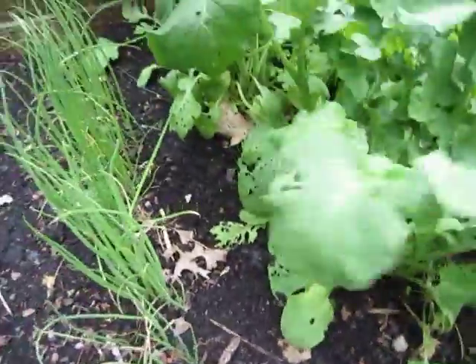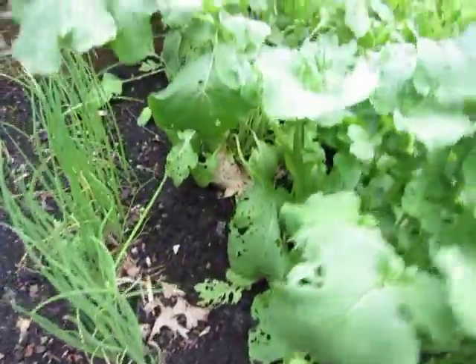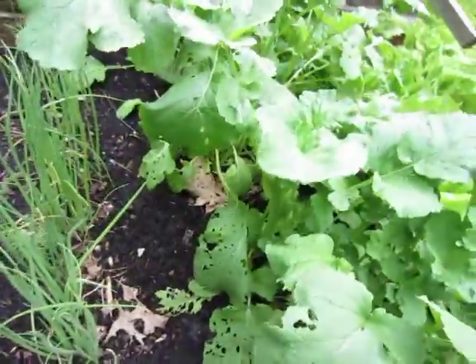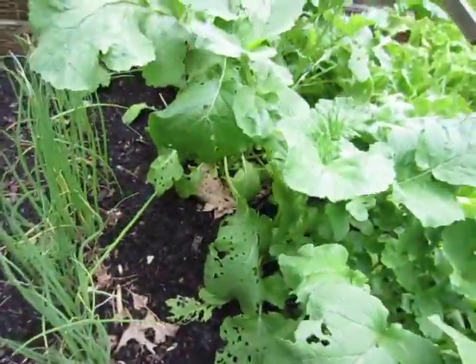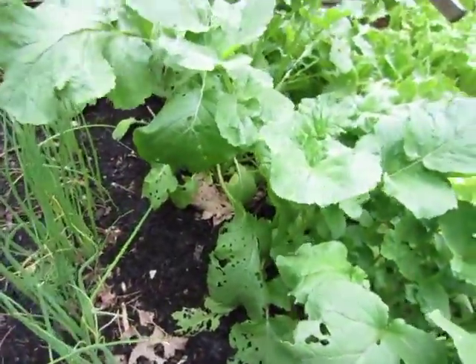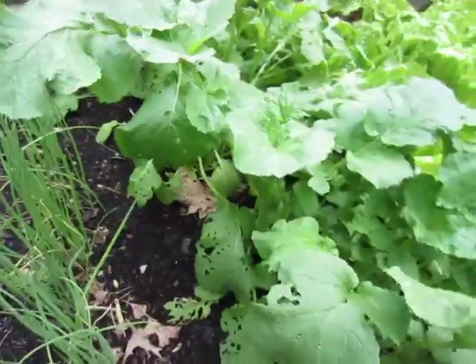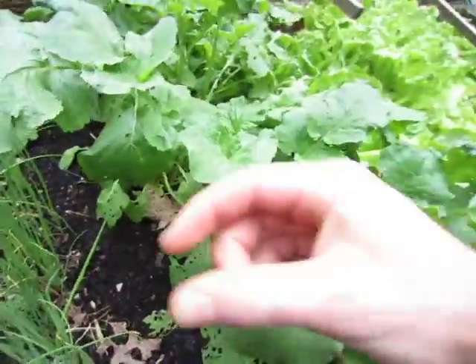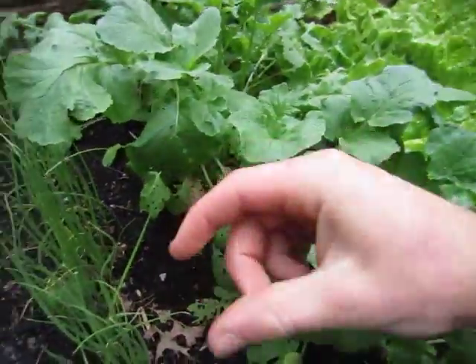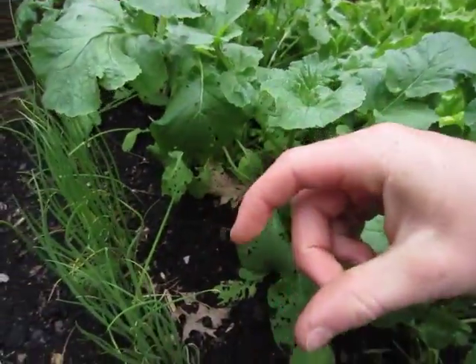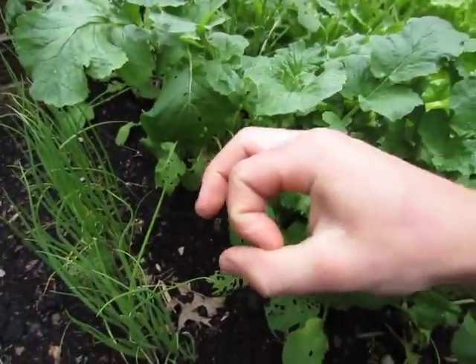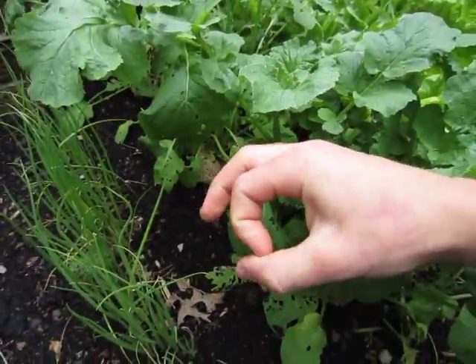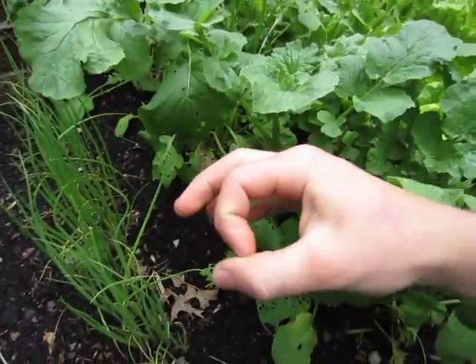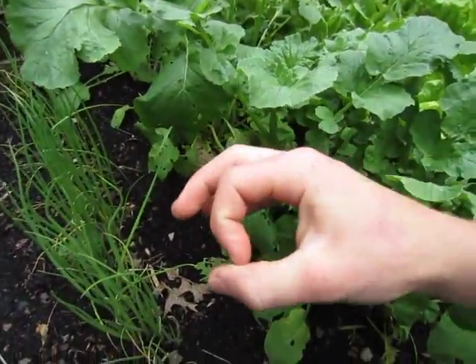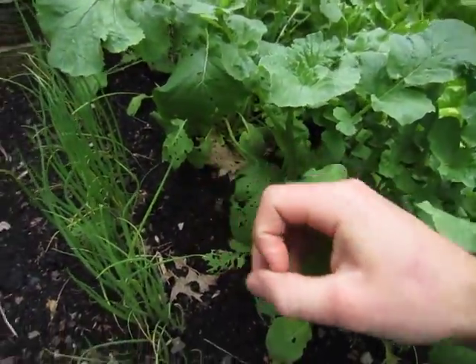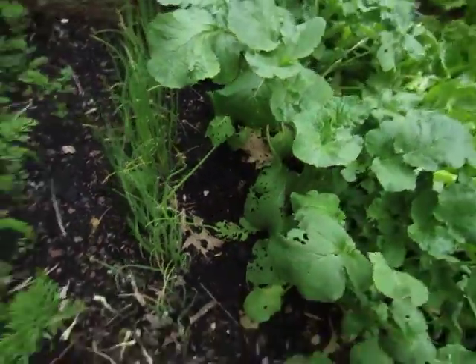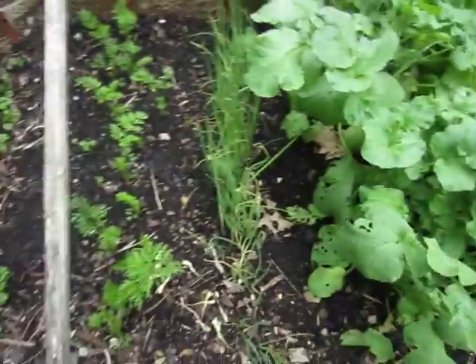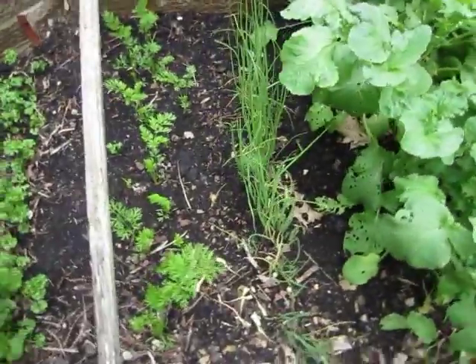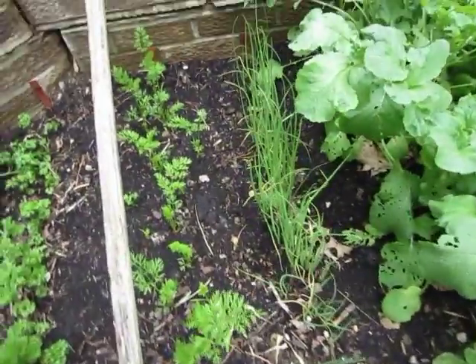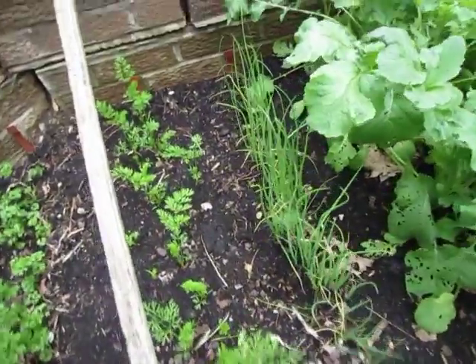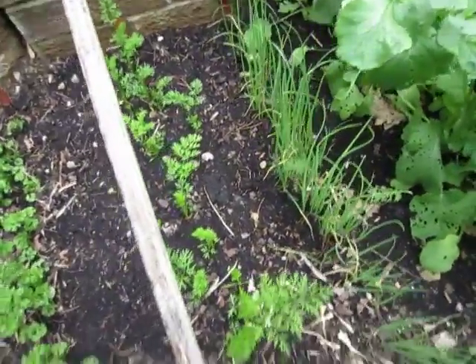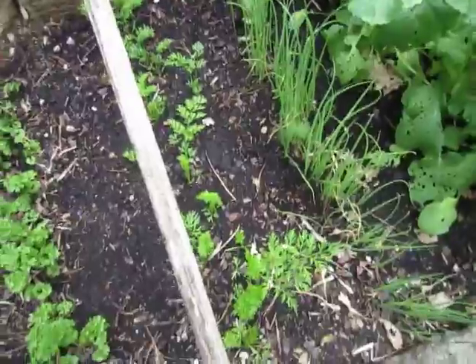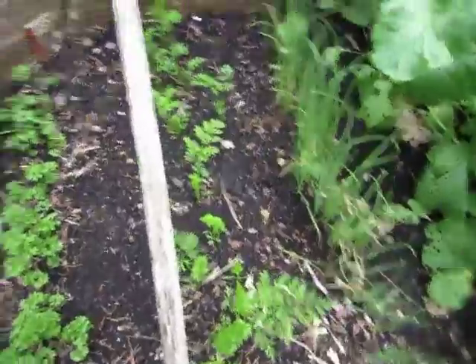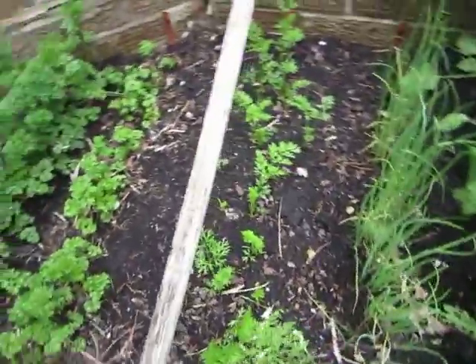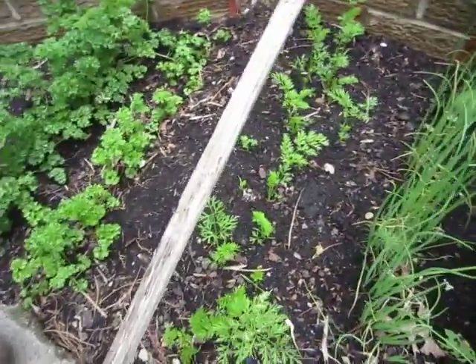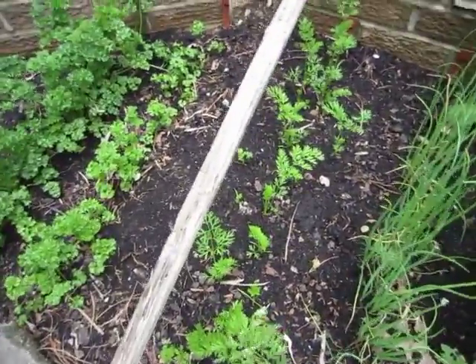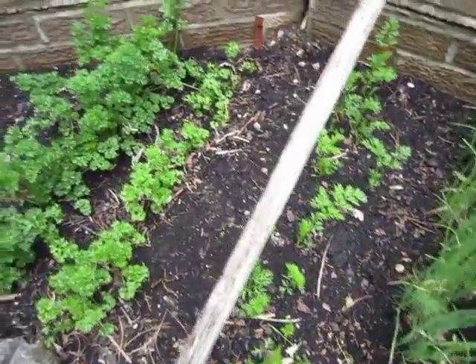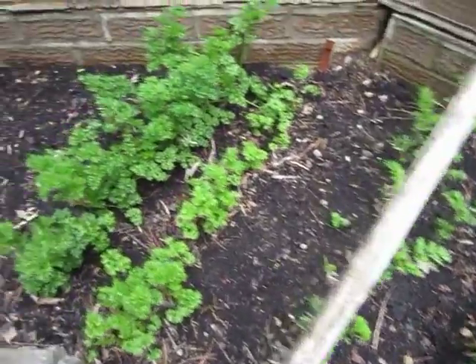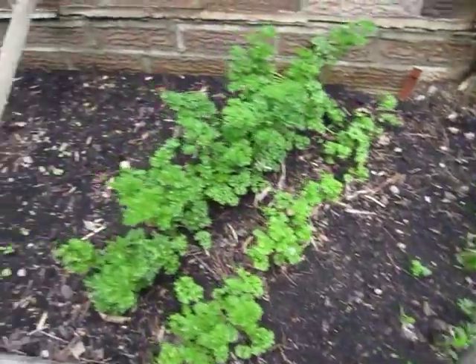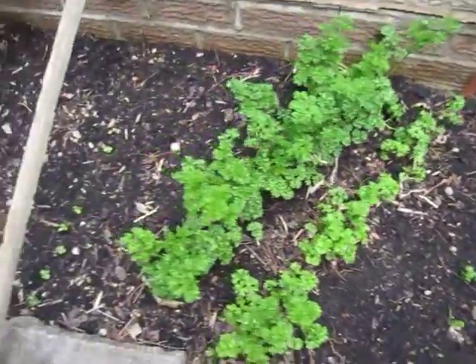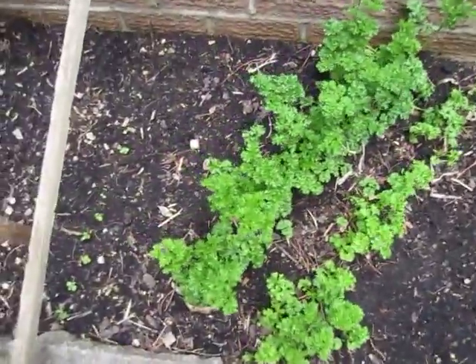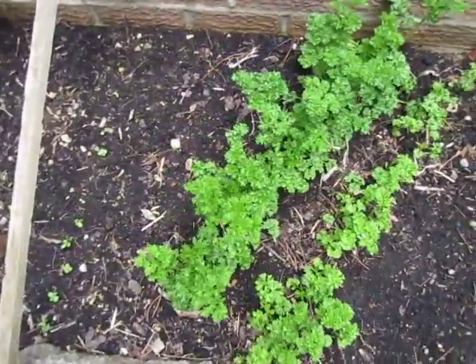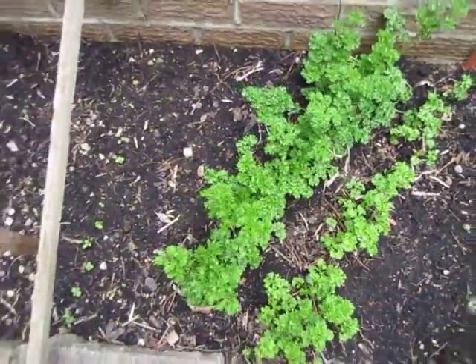We've picked a few of the radishes. There was one that was about this big around — pretty big. The onions are doing good, carrots aren't doing too bad, and the parsley's doing really good.